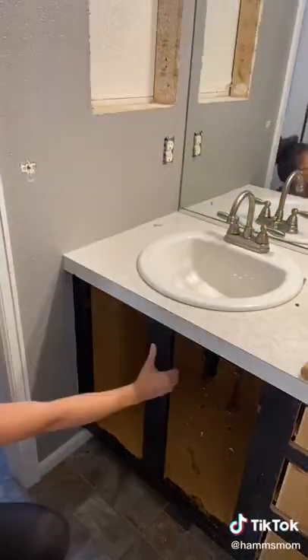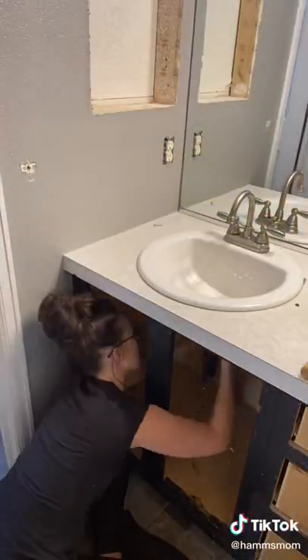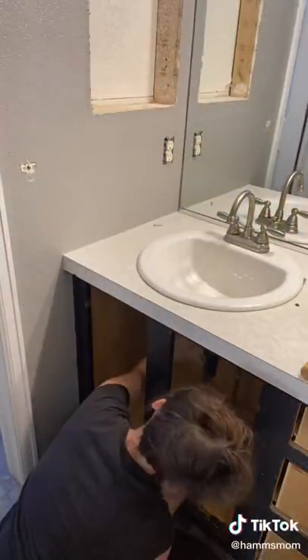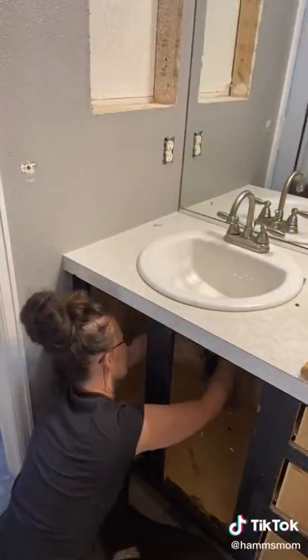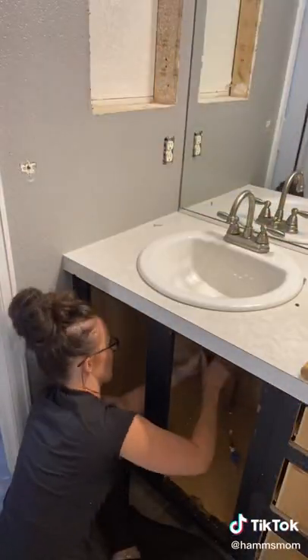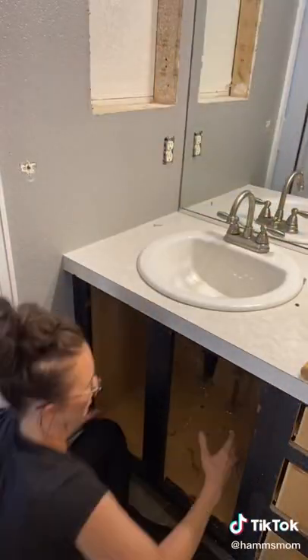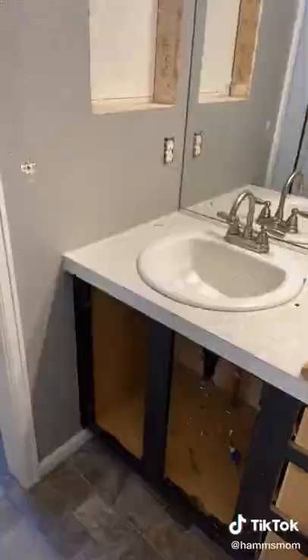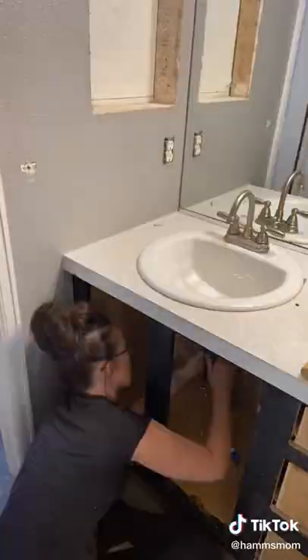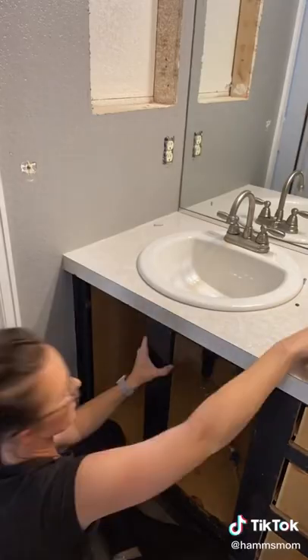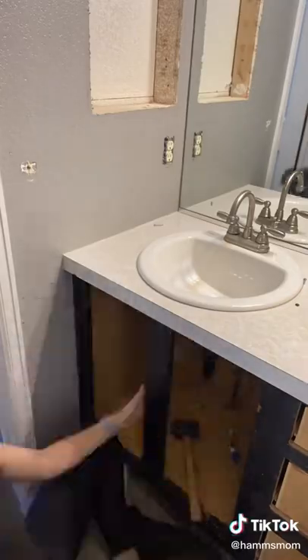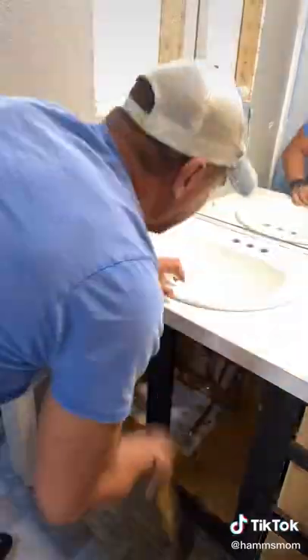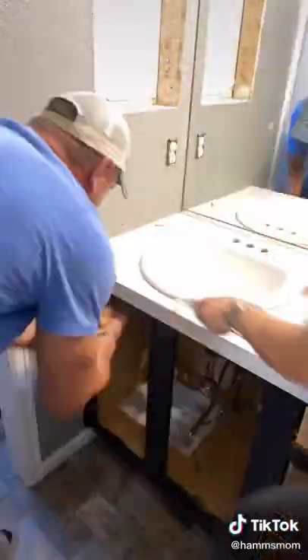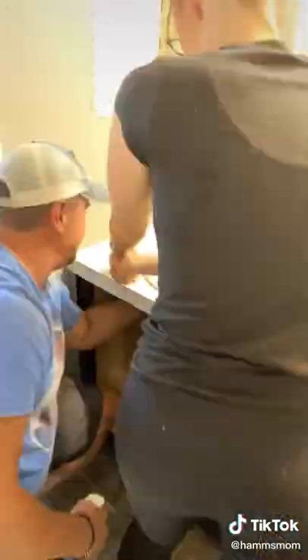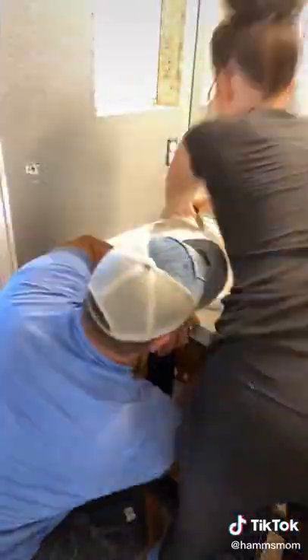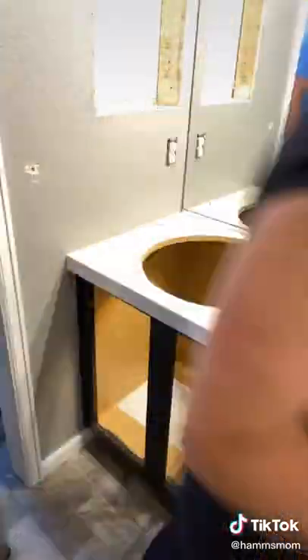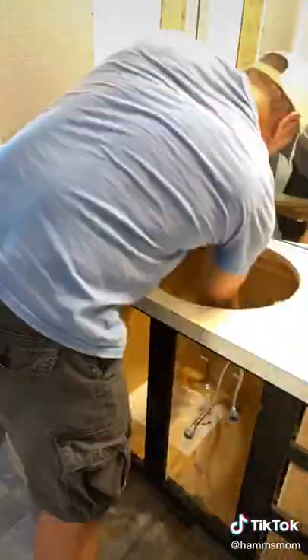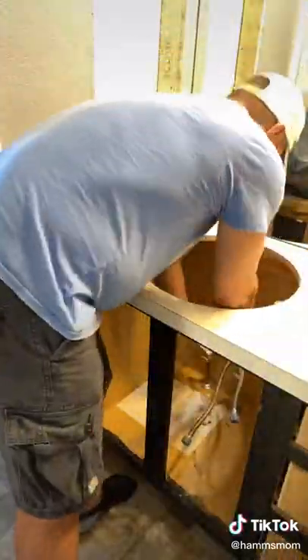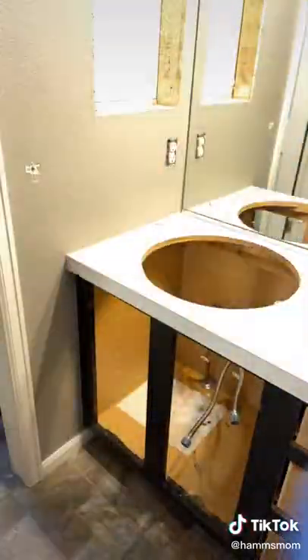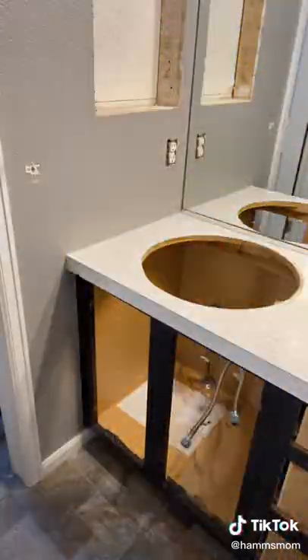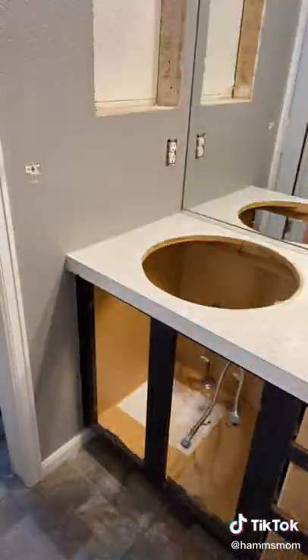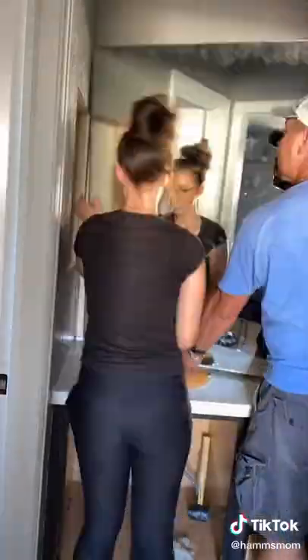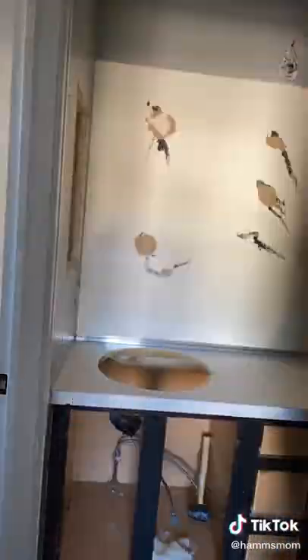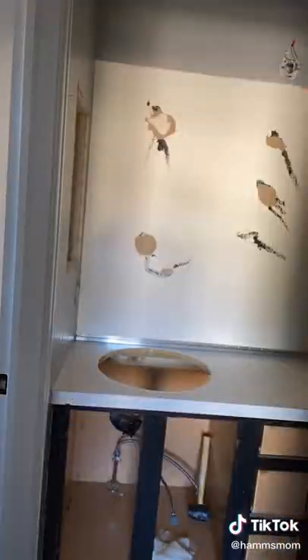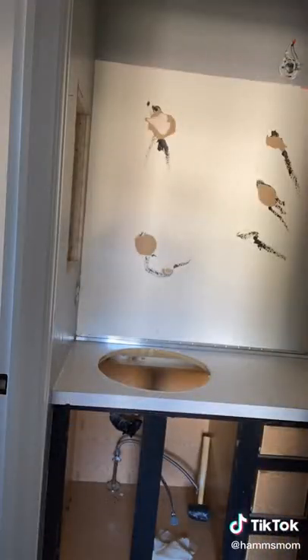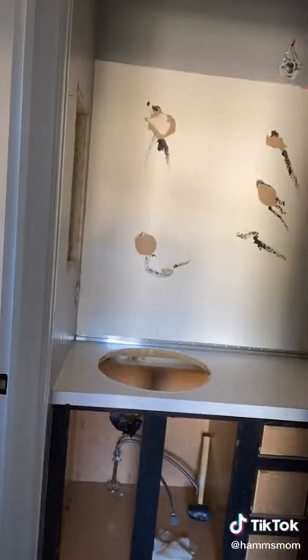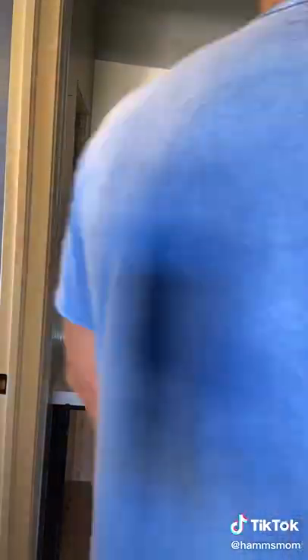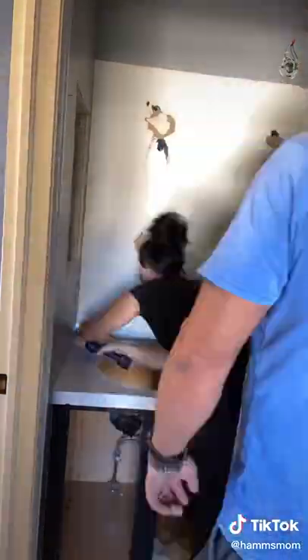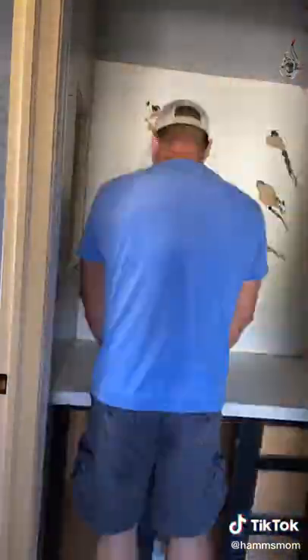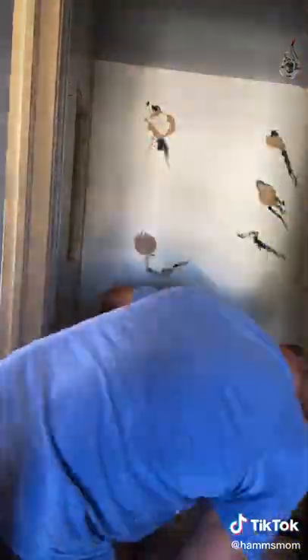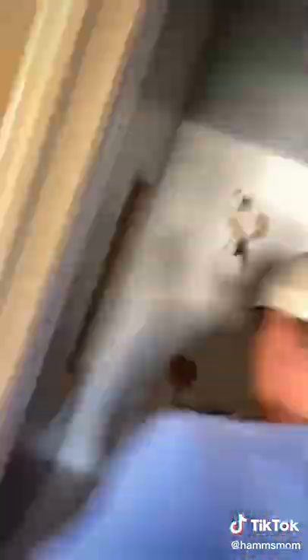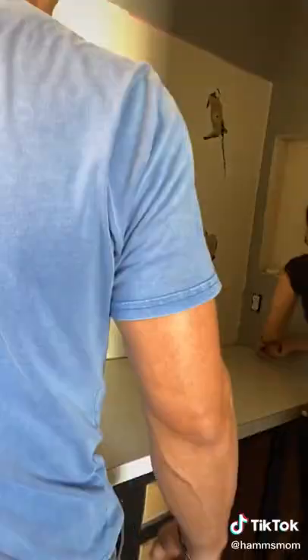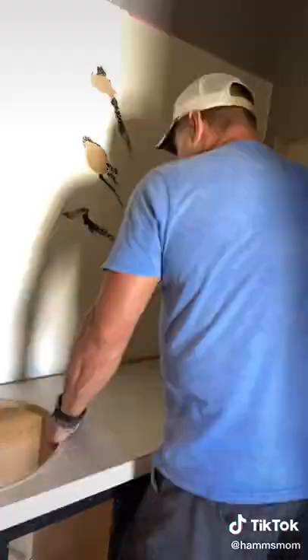I undid all of the plumbing and got the drain out and the faucet, and then my dad helped me take out the sink because it was really caked in there. We lifted out the giant mirror and also took off the countertop.